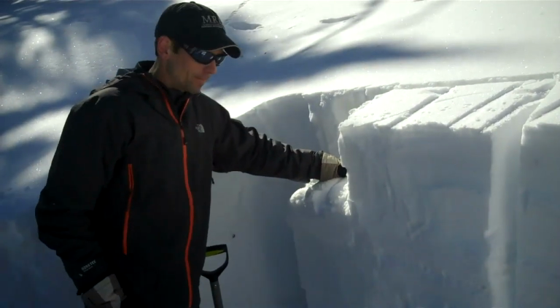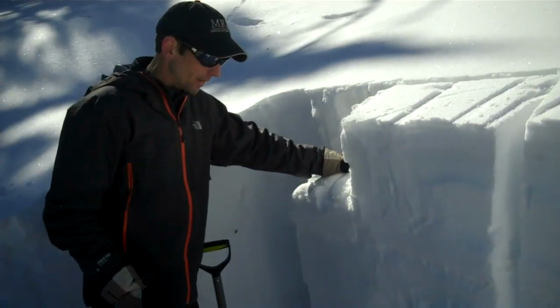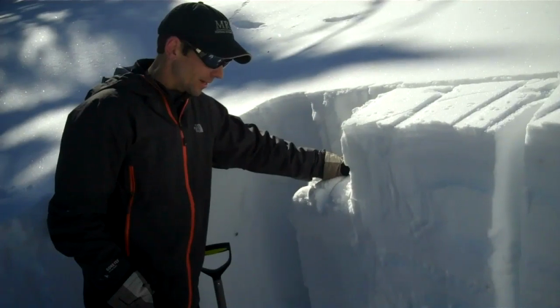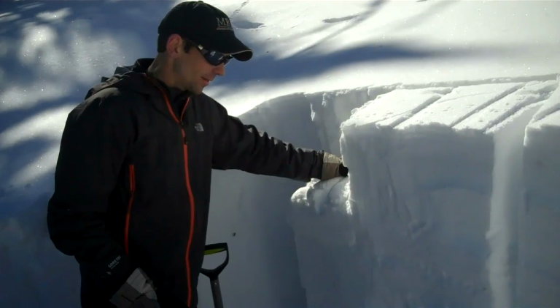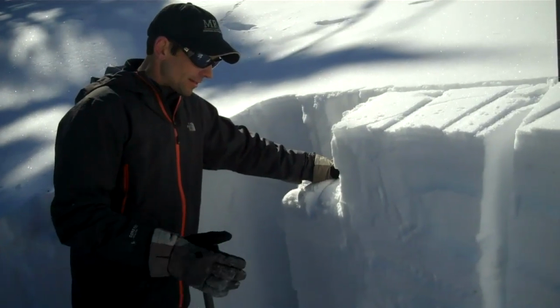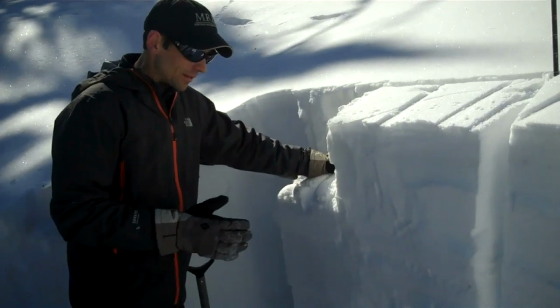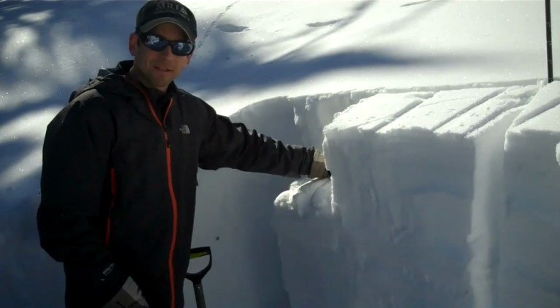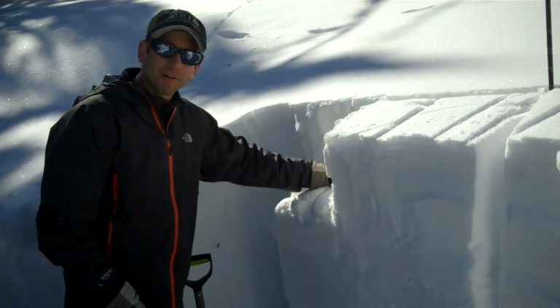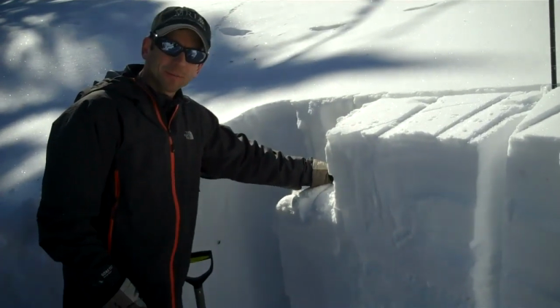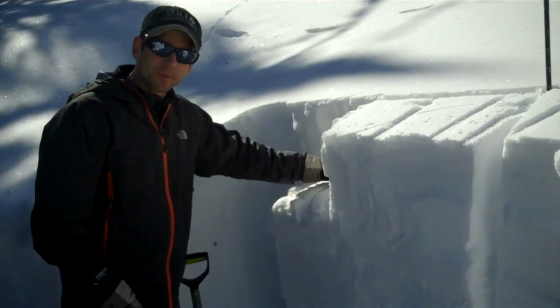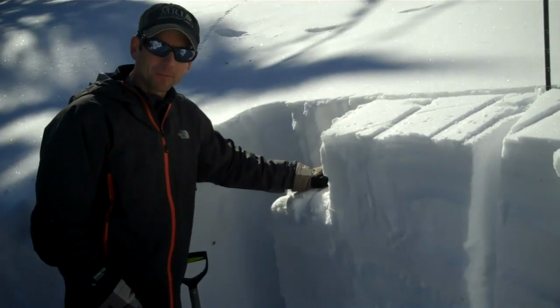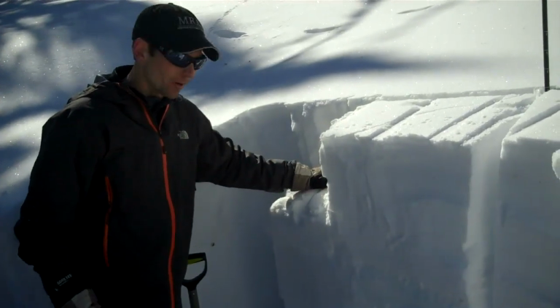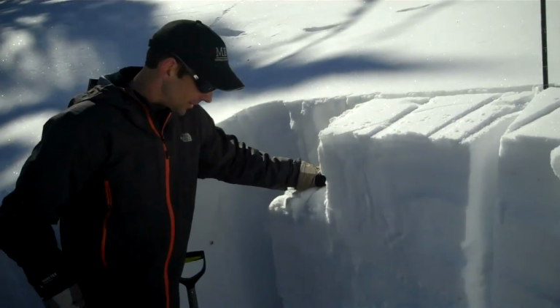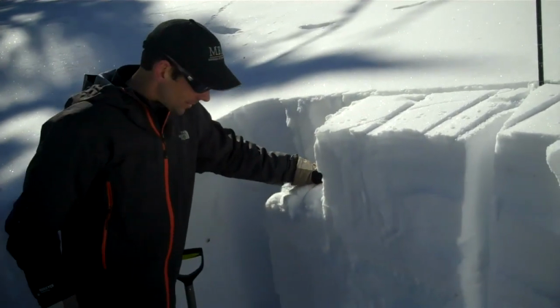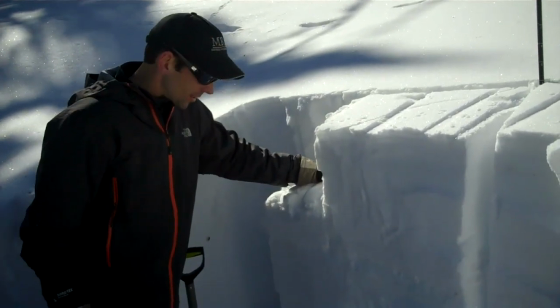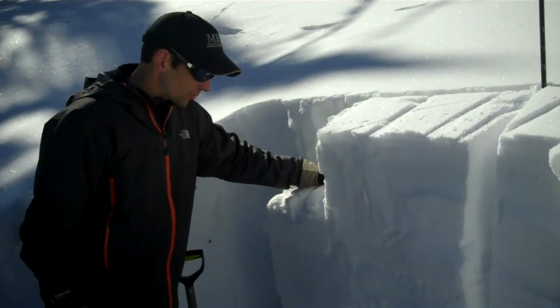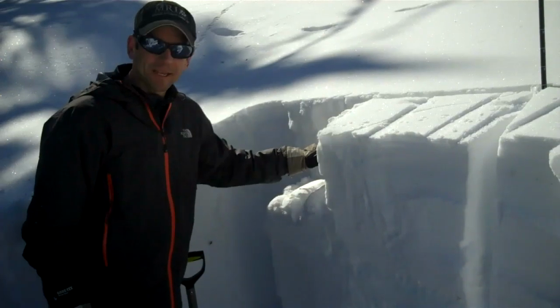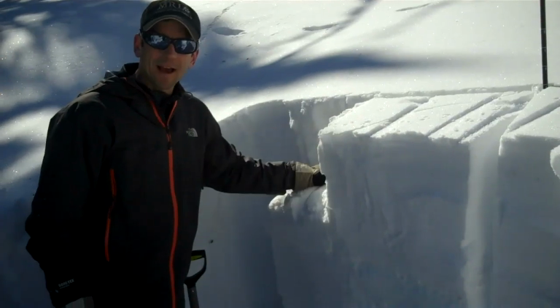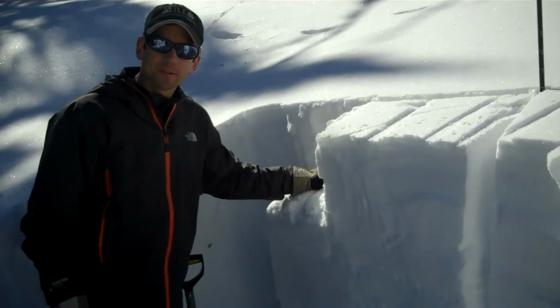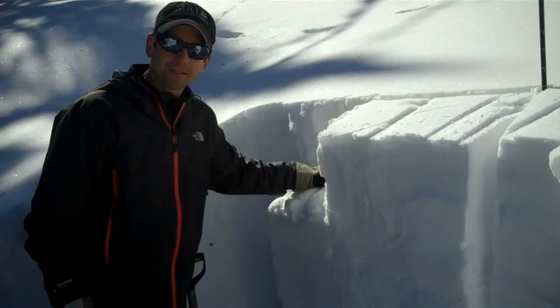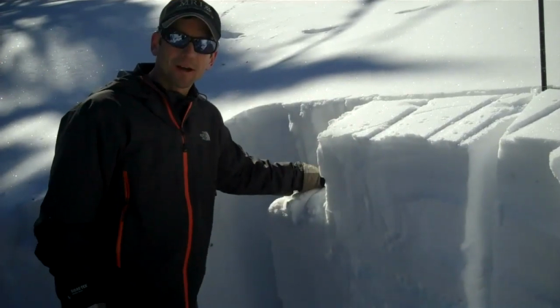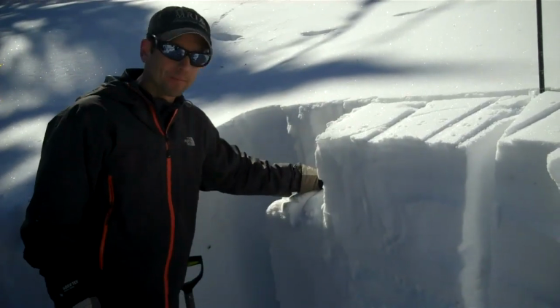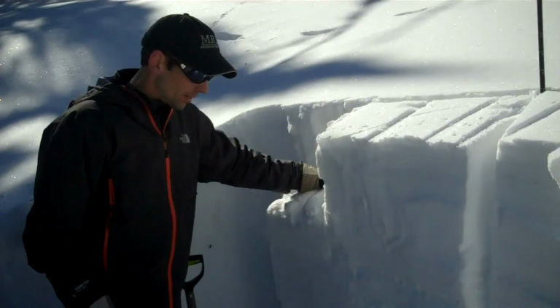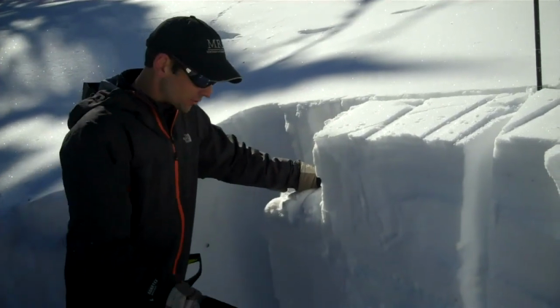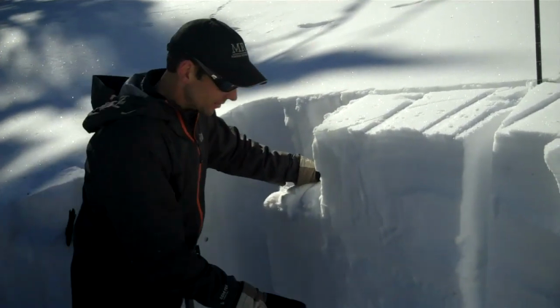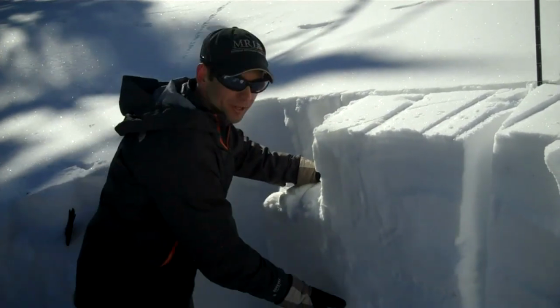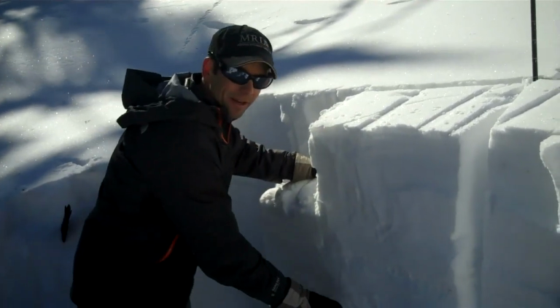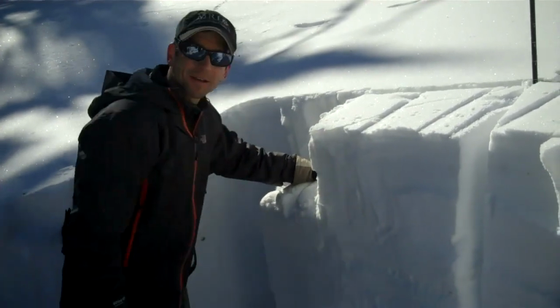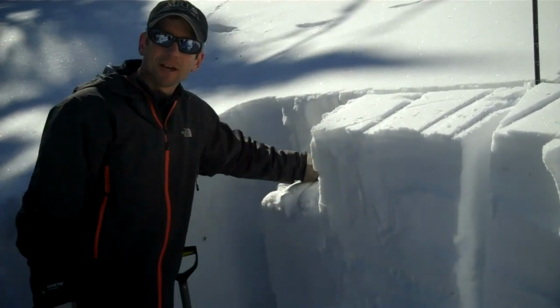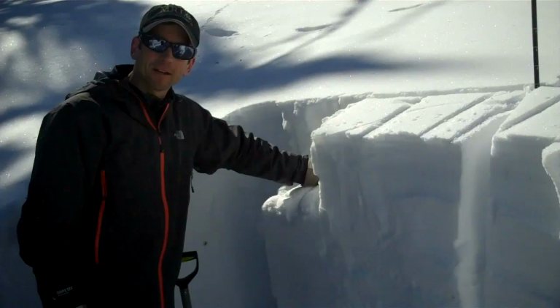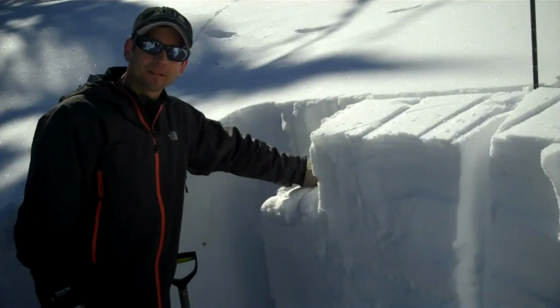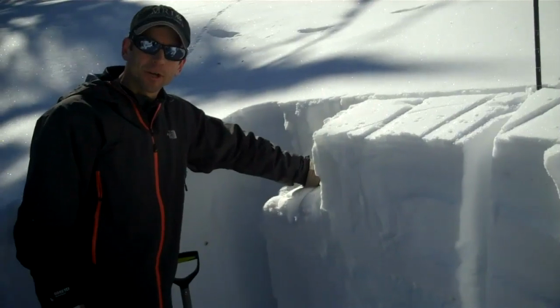The strength of this layer definitely varies from slope to slope, so it's worth digging down to assess the strength and distribution of this layer if you decide to ride in steep terrain.